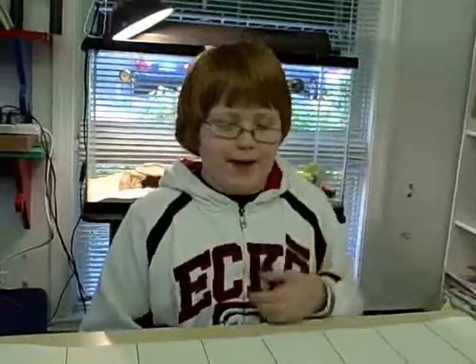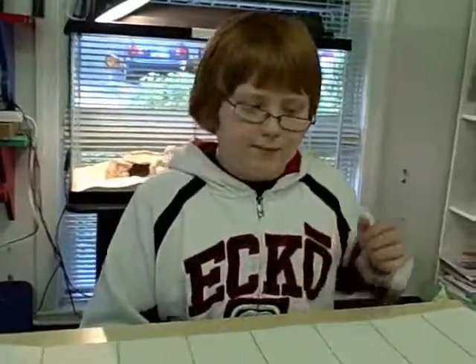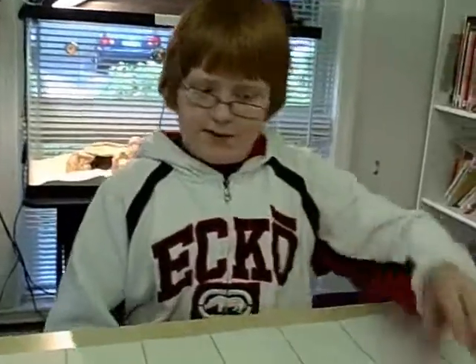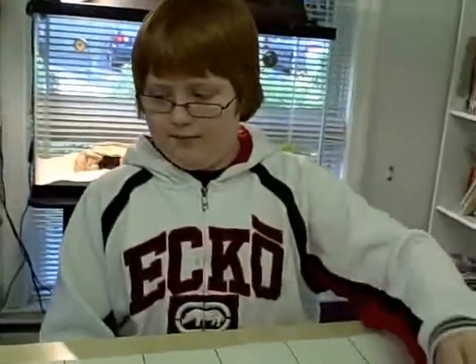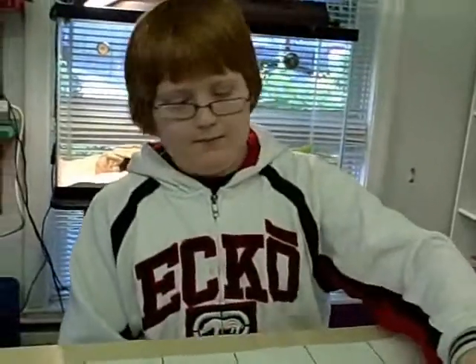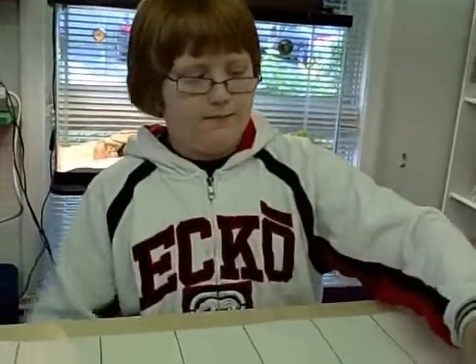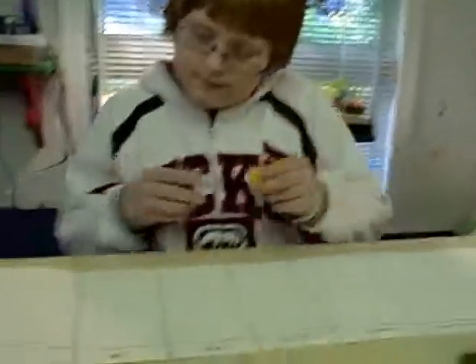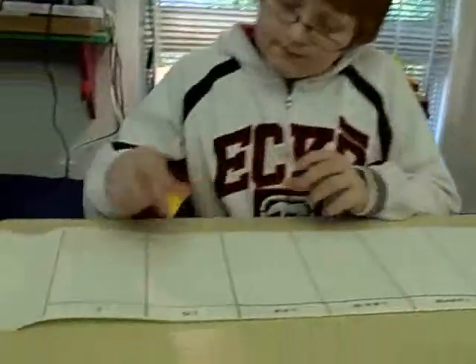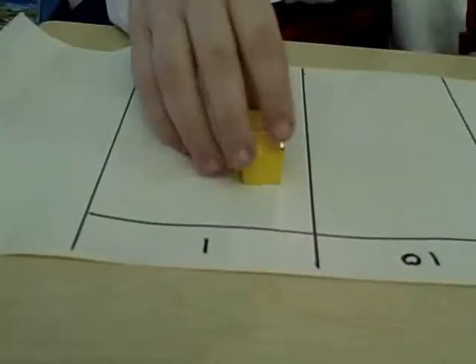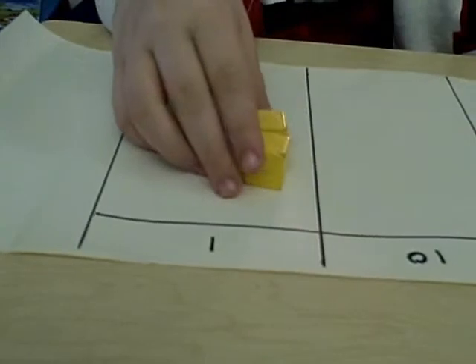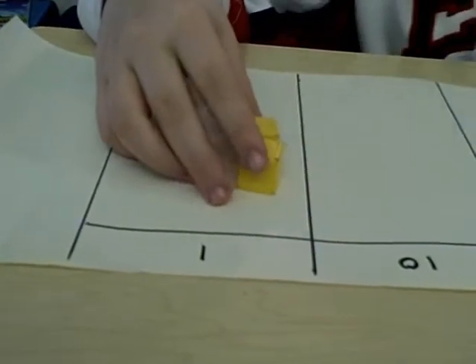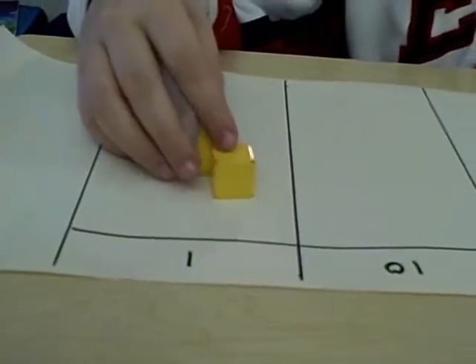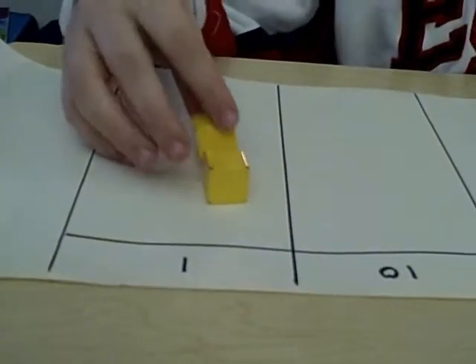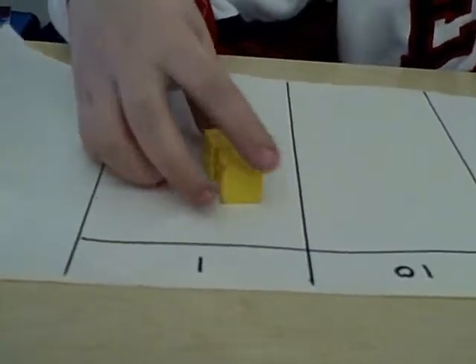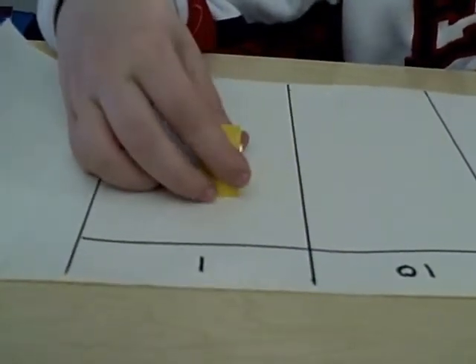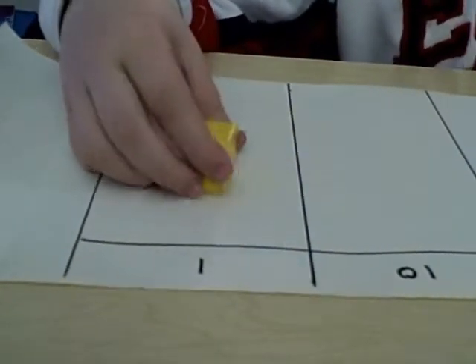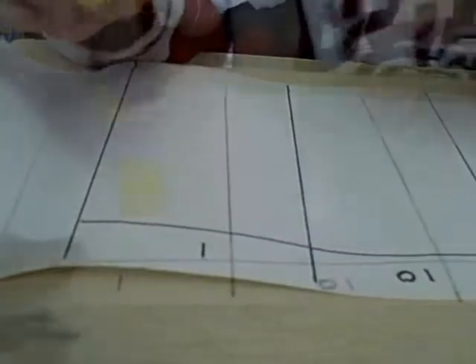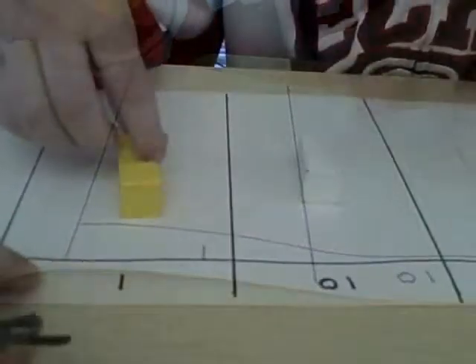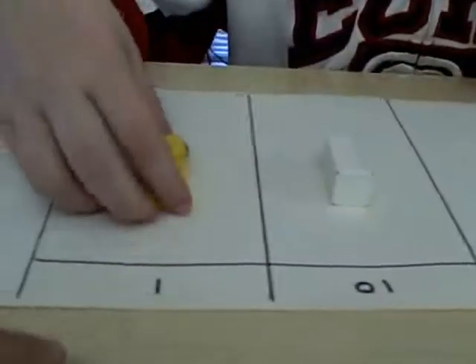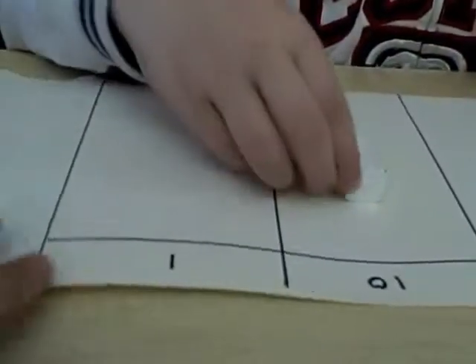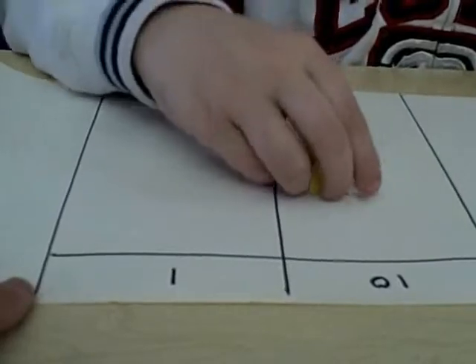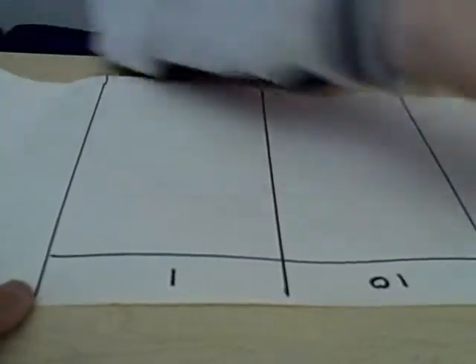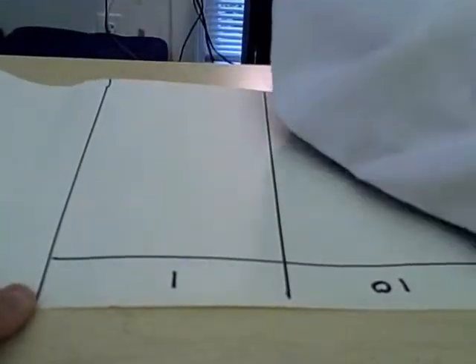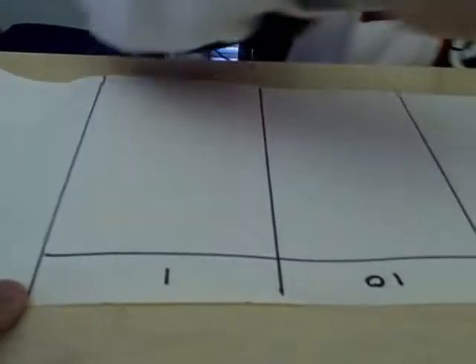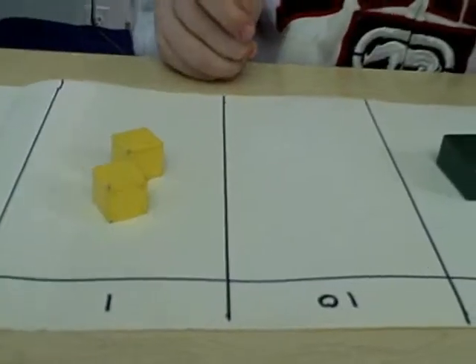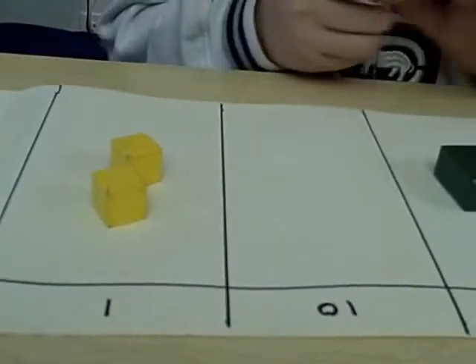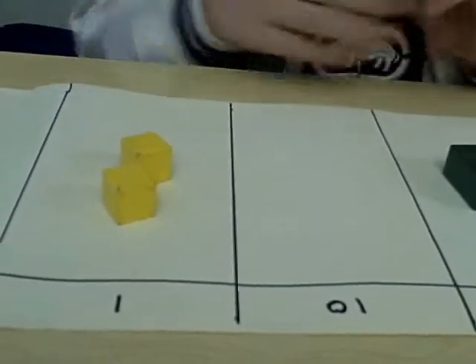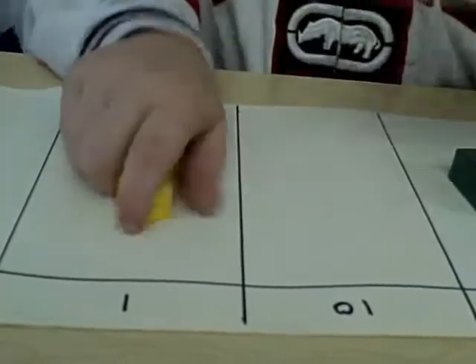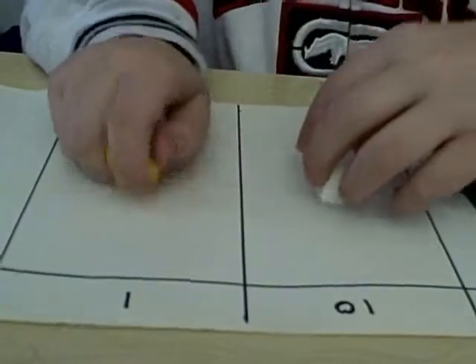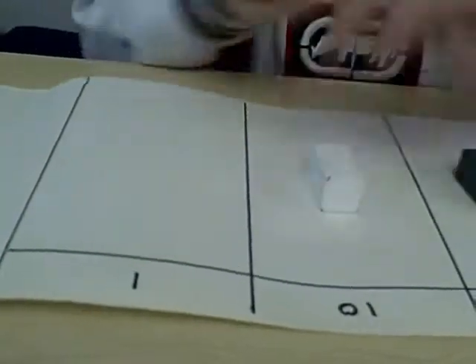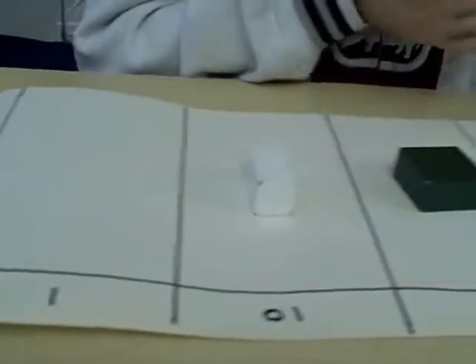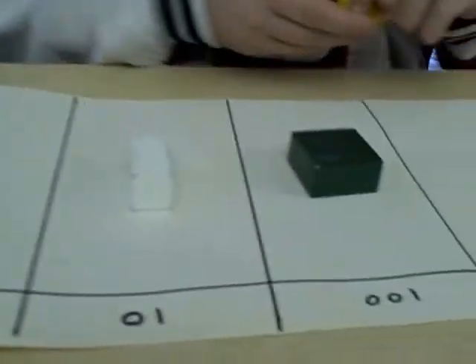Counting in base 2. Say it as you go, if you would, Mickey. 1, 2. Now I have to trade it in. 3, 4. And a trade — they can't stay here, can they? No. So we're going to exchange. 6 looks like that.